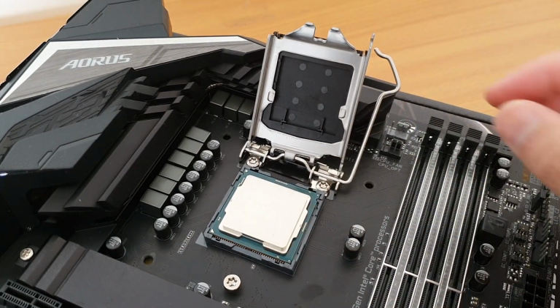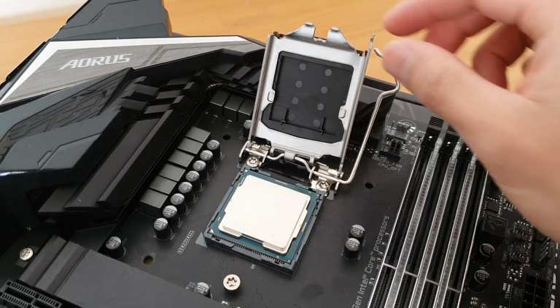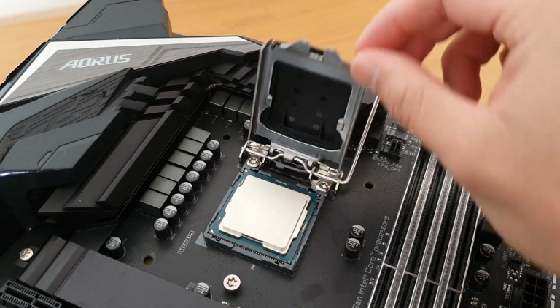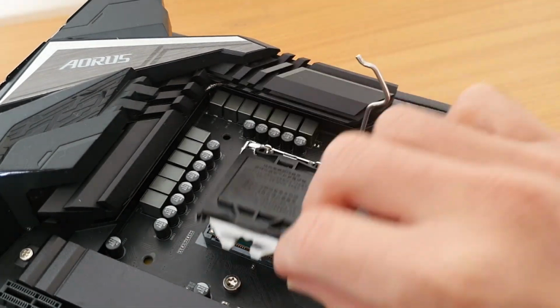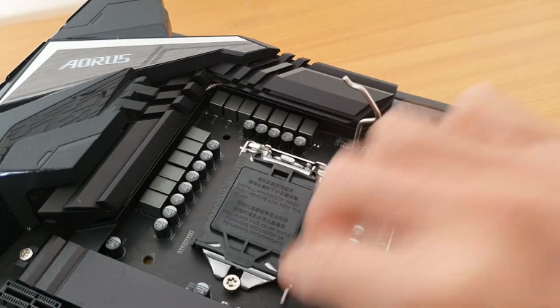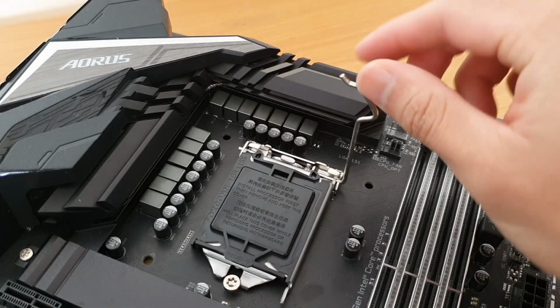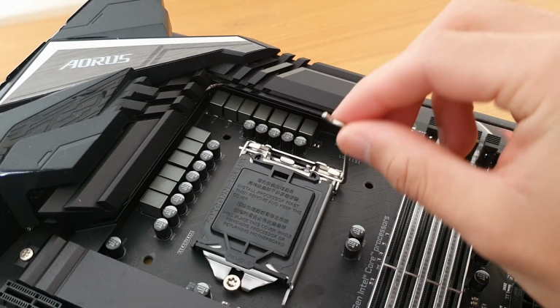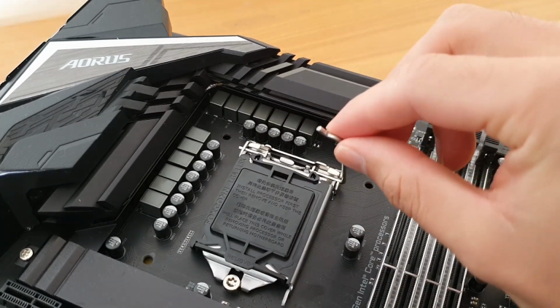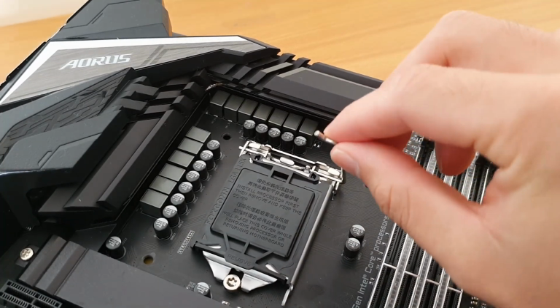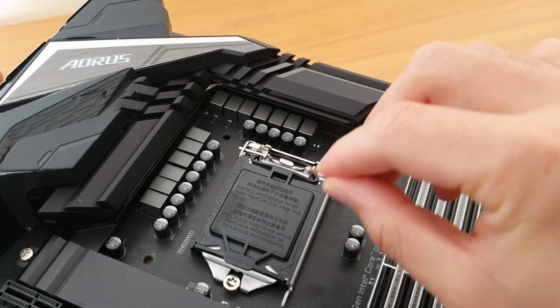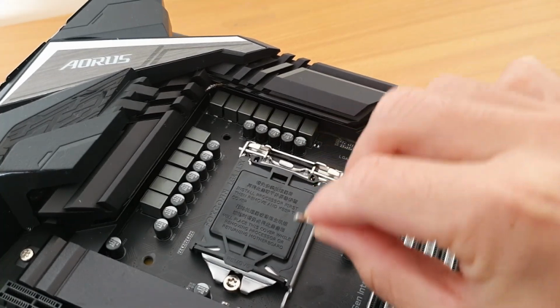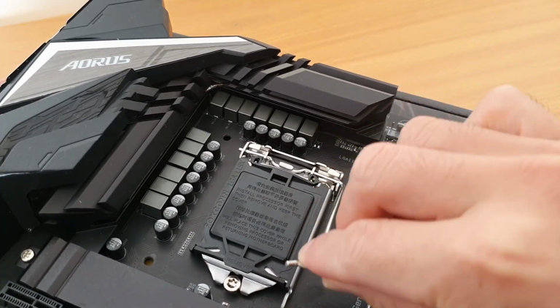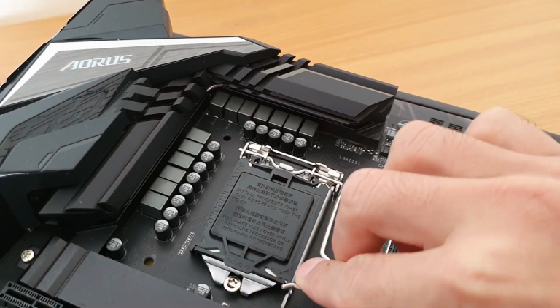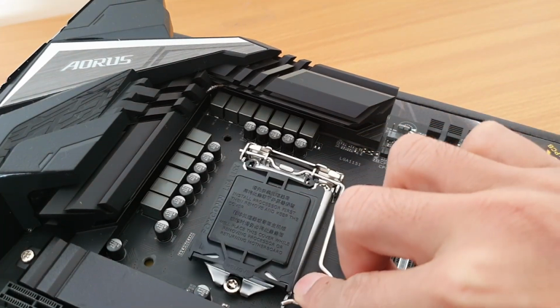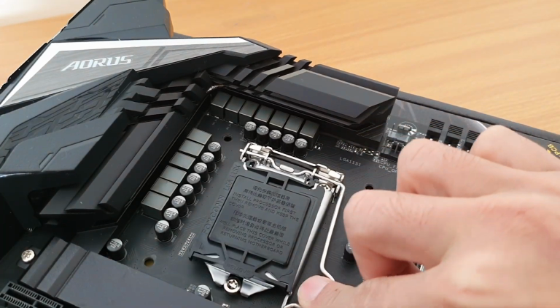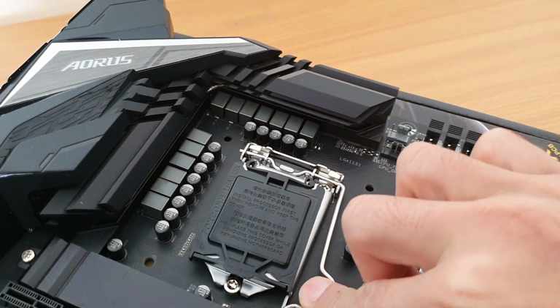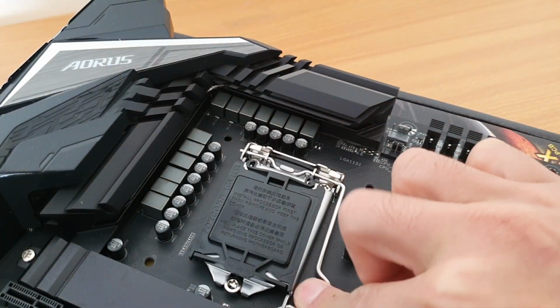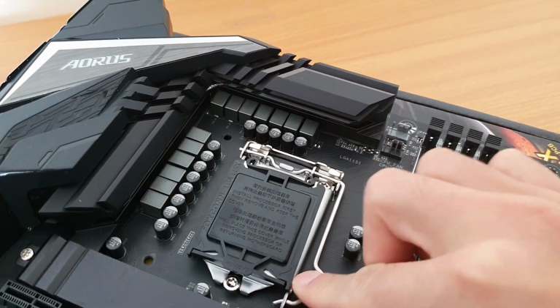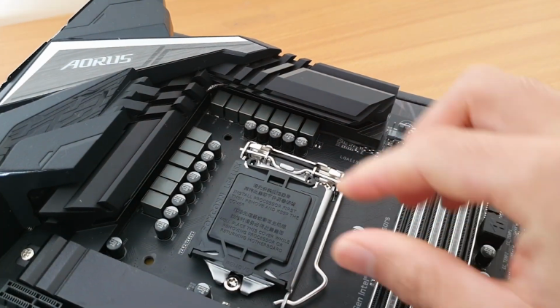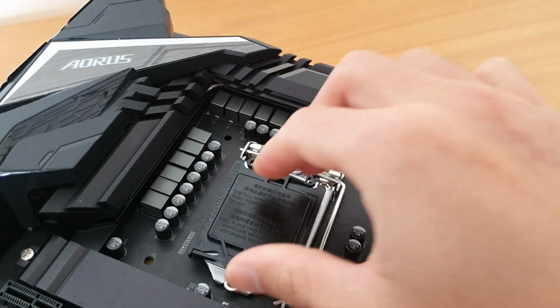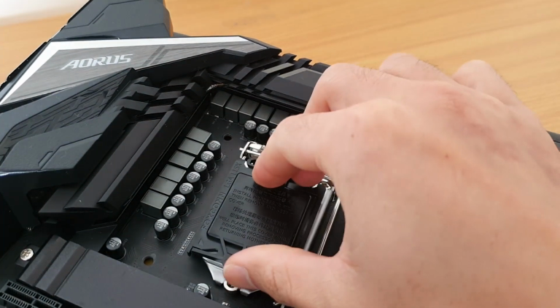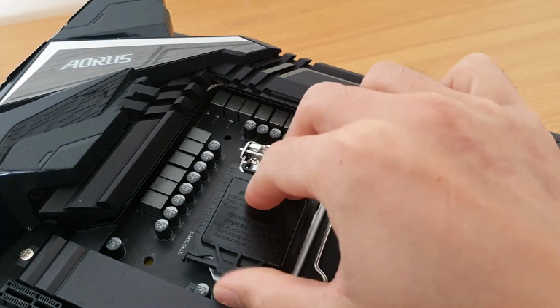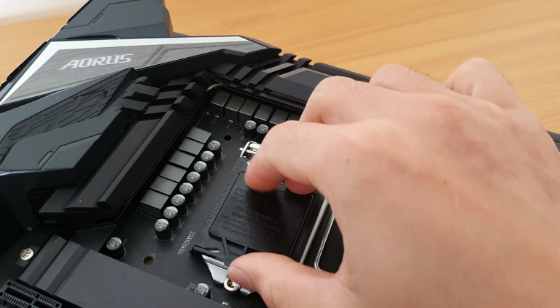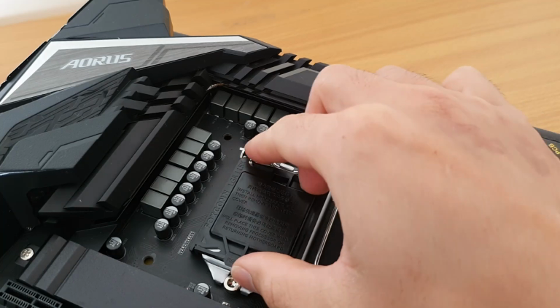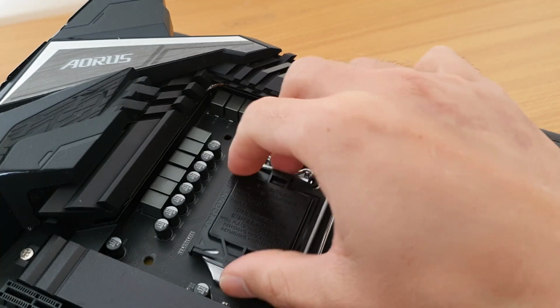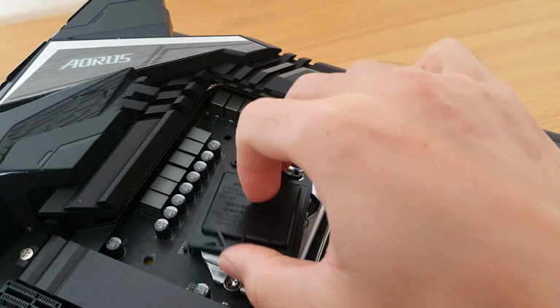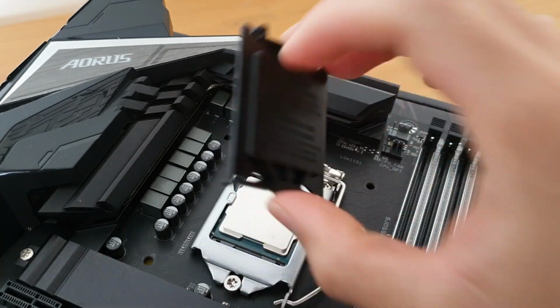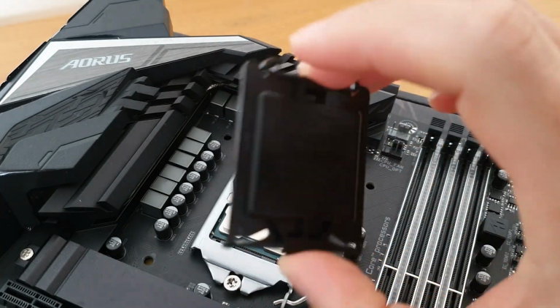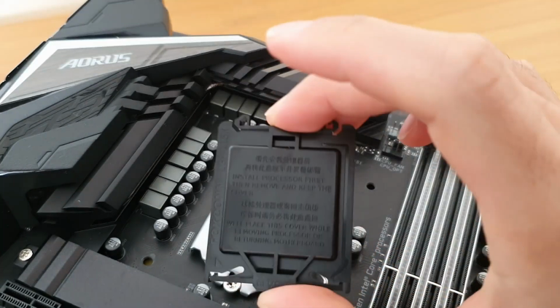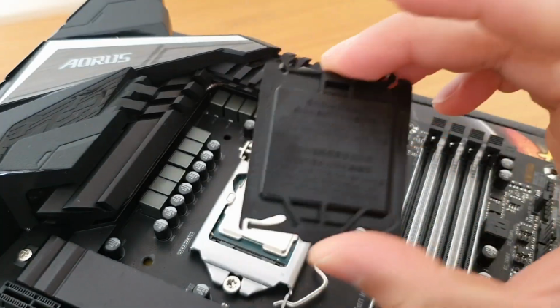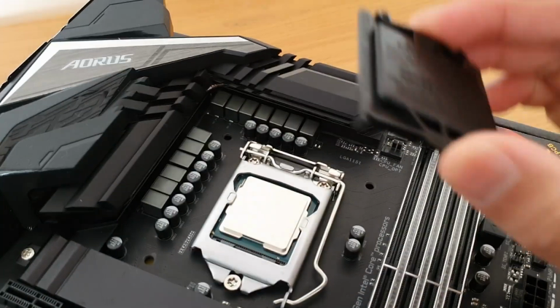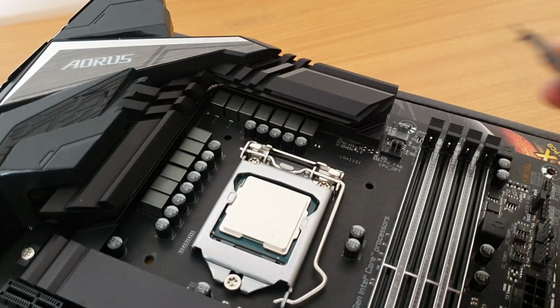Once it's in, put the latch back down. It does take a bit of force, but once it's in, the plastic cap just pops right off.